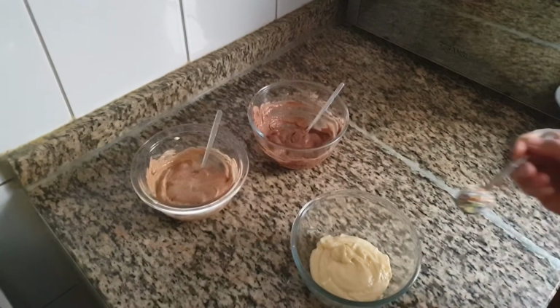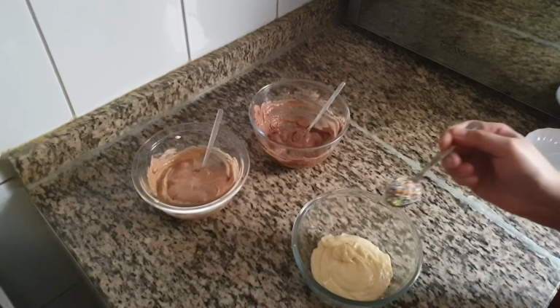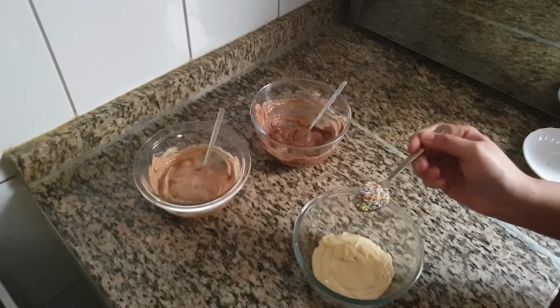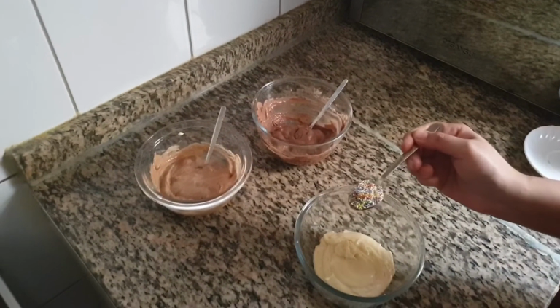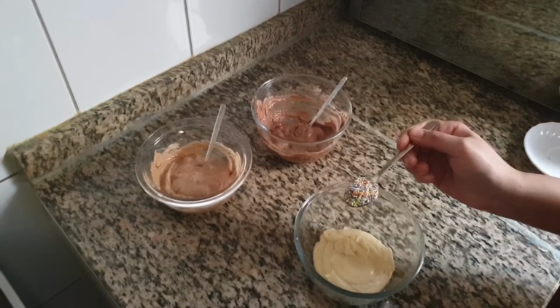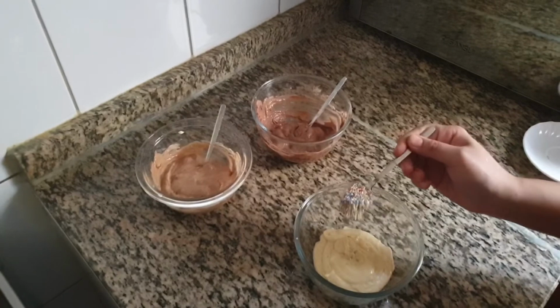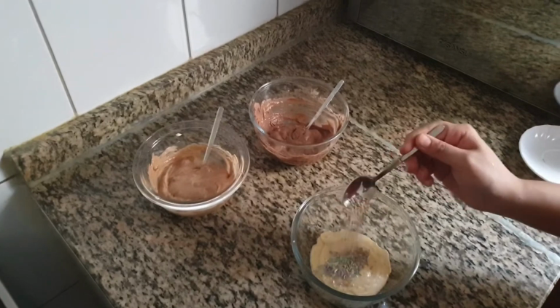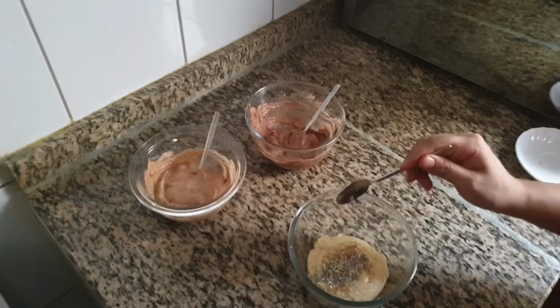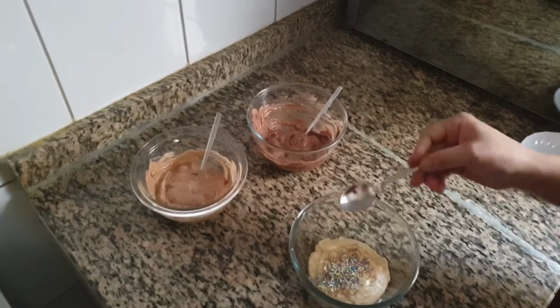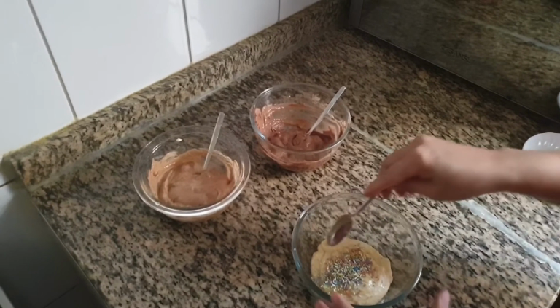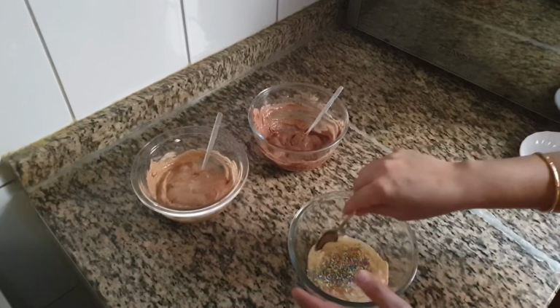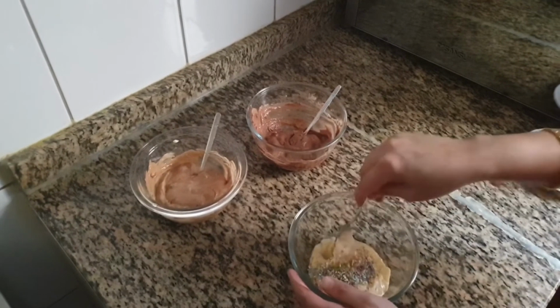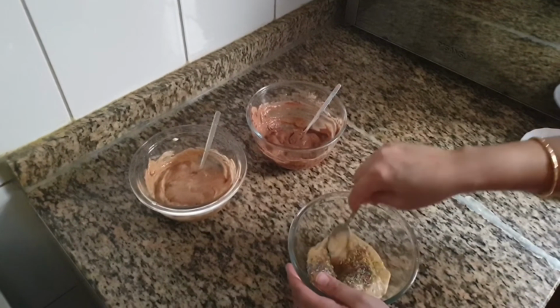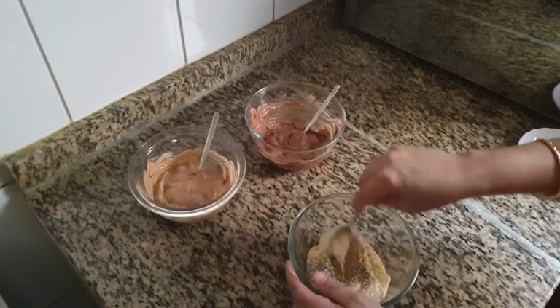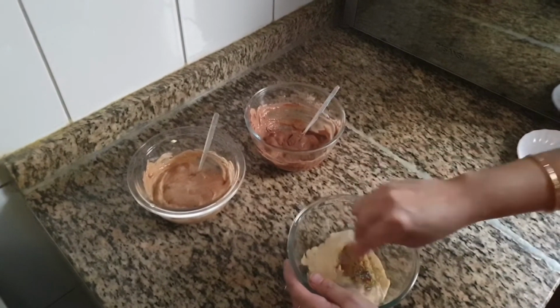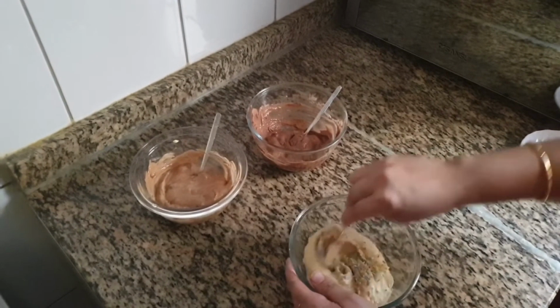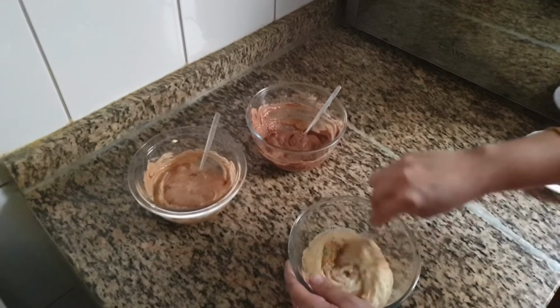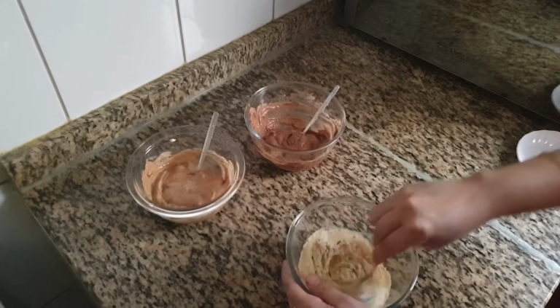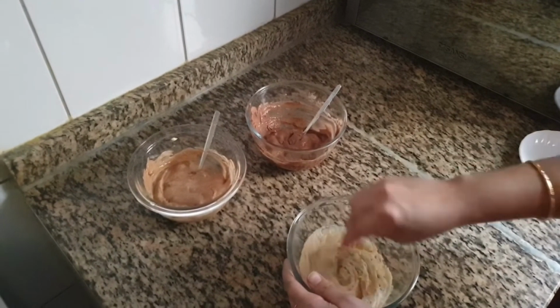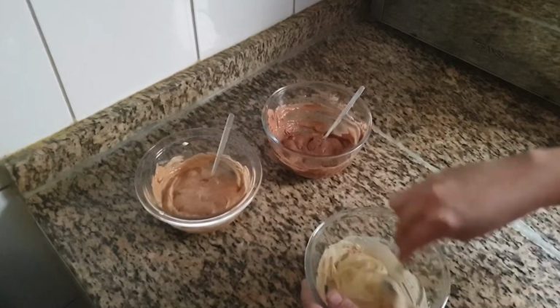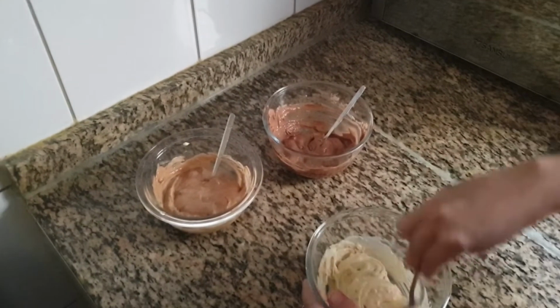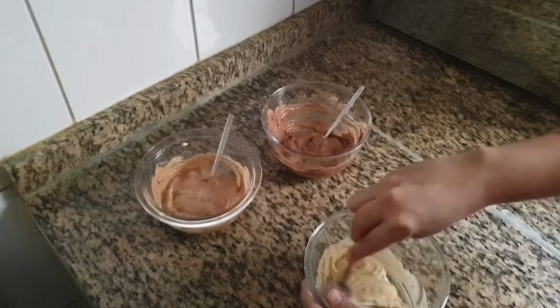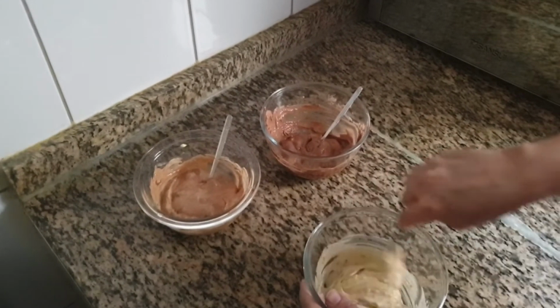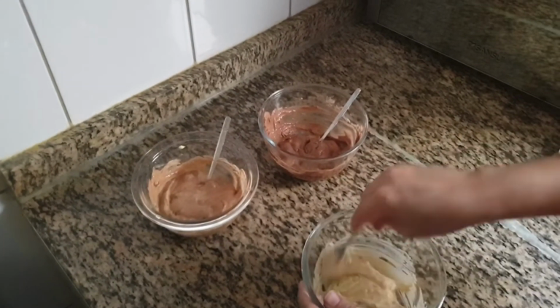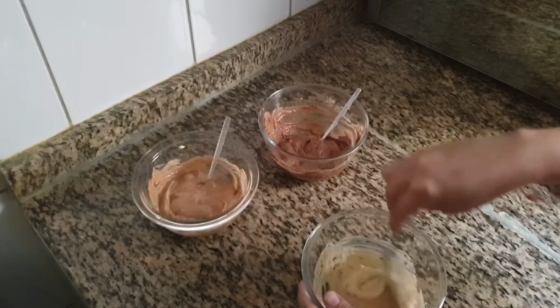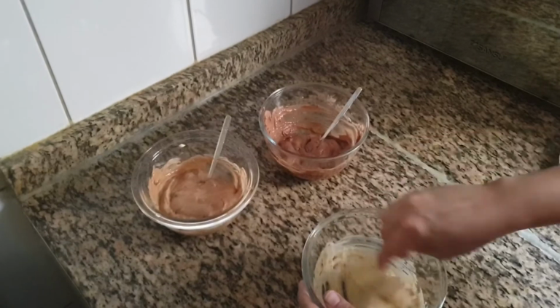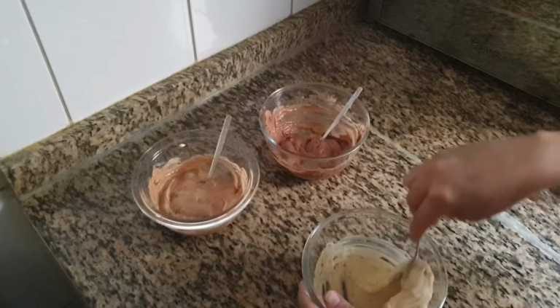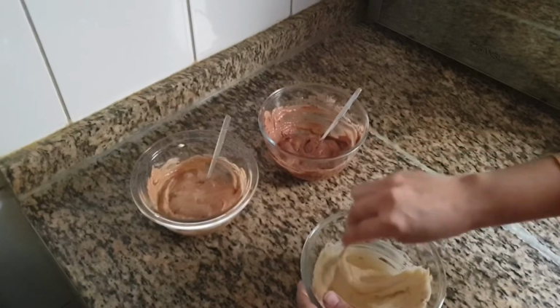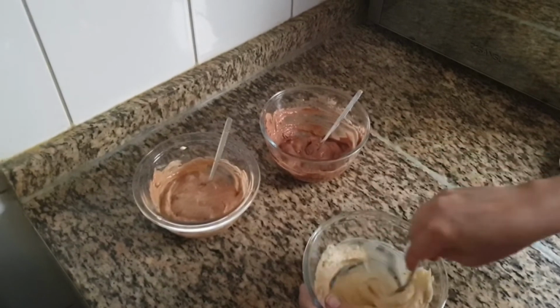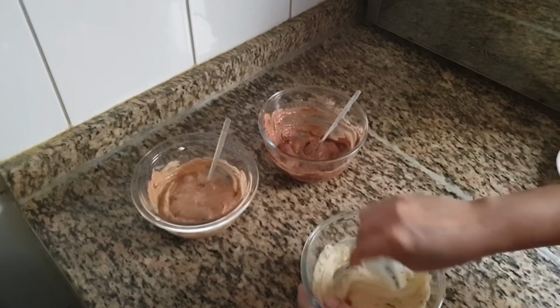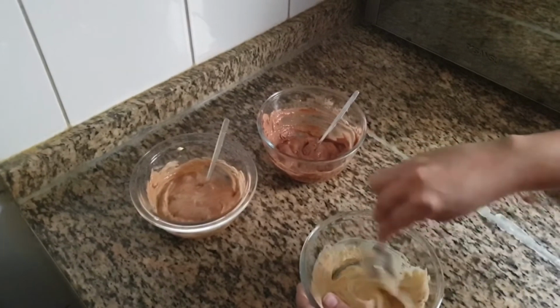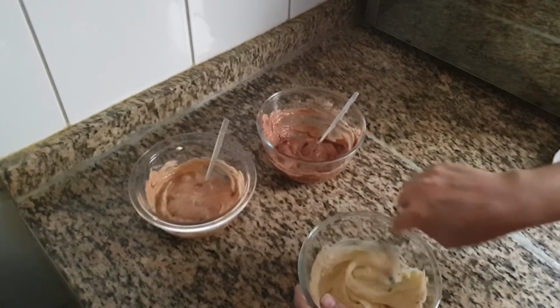Our third flavor is the birthday cupcake. For this we need 1 tablespoon of sprinkles. Now mix well.